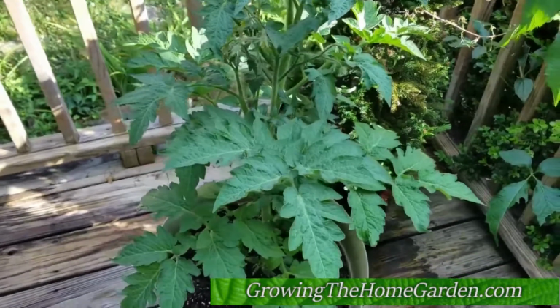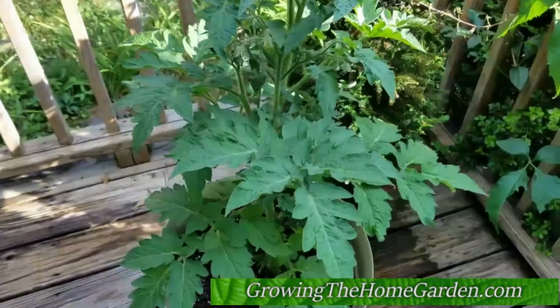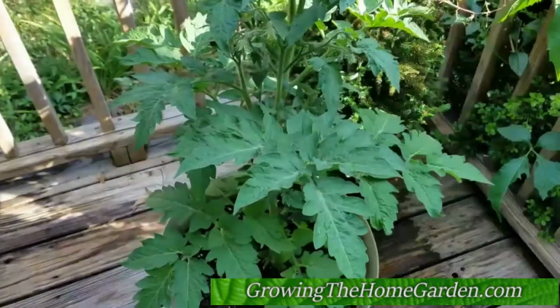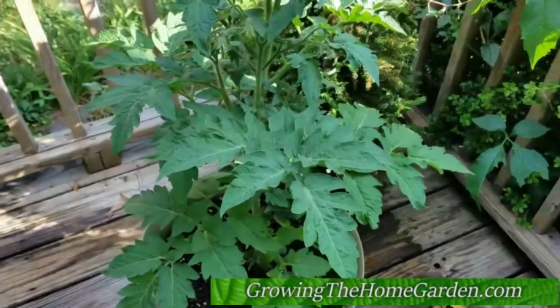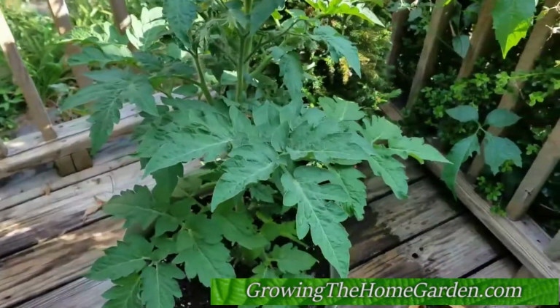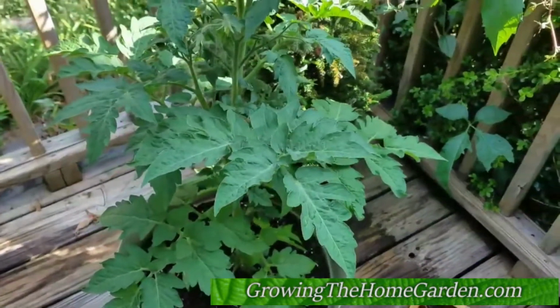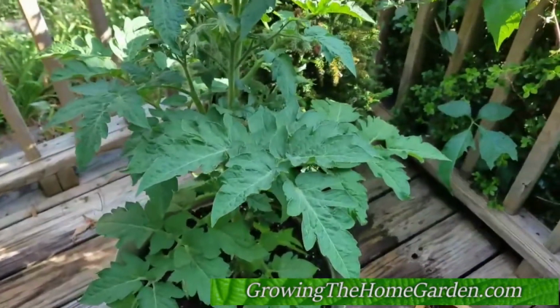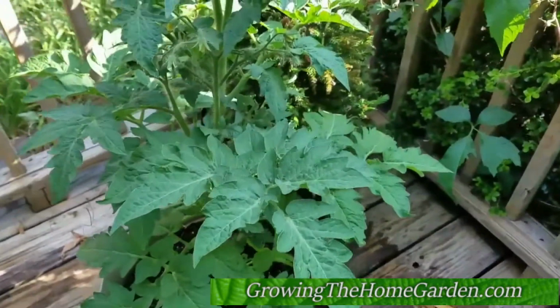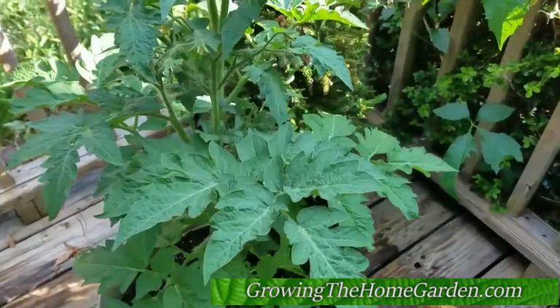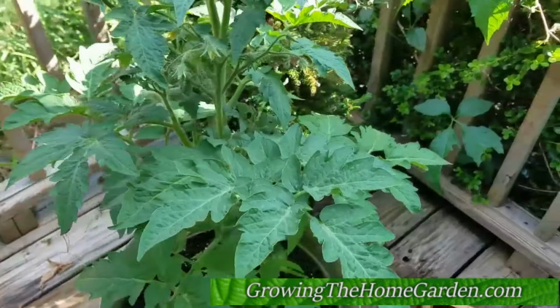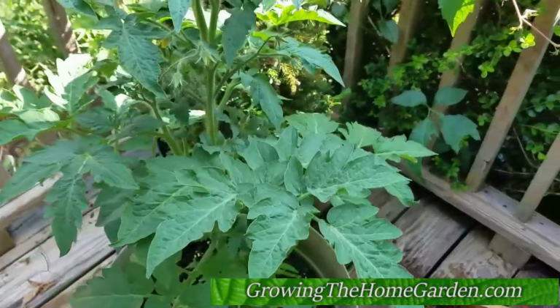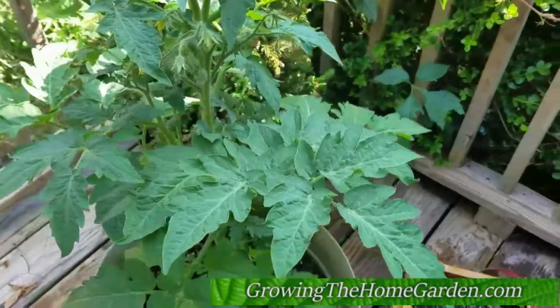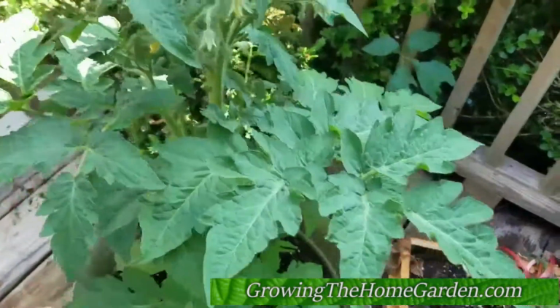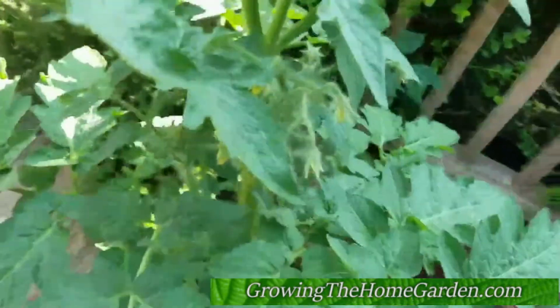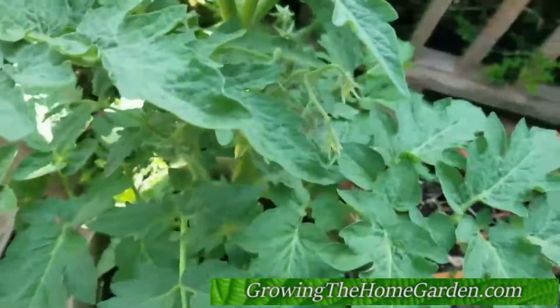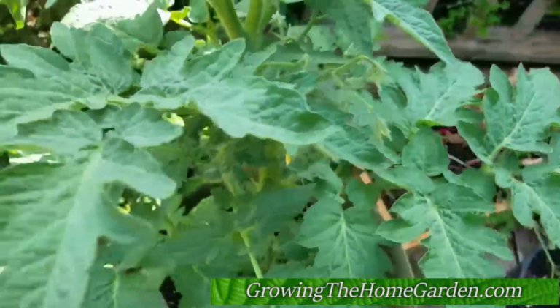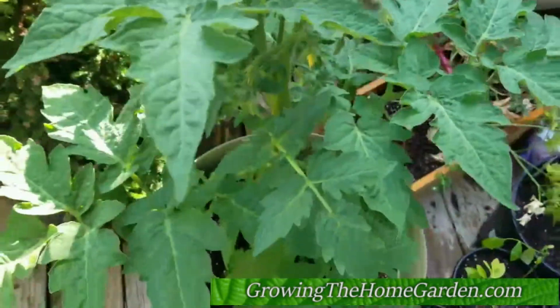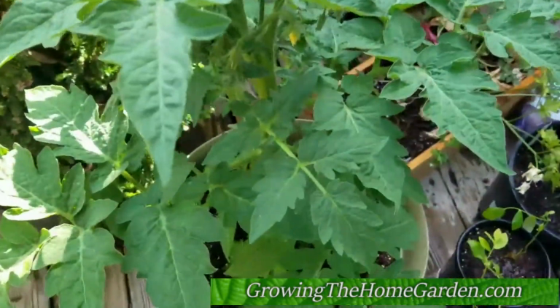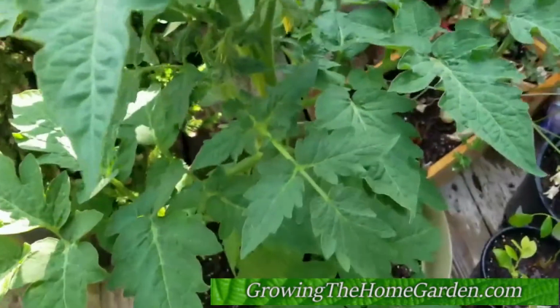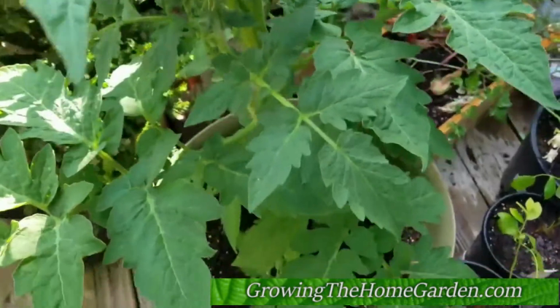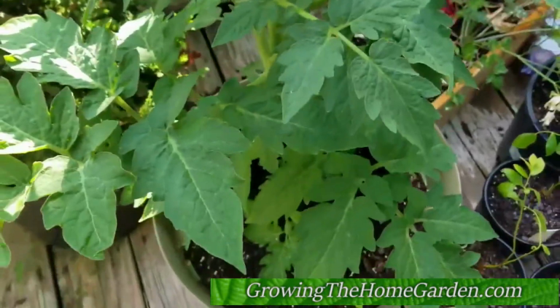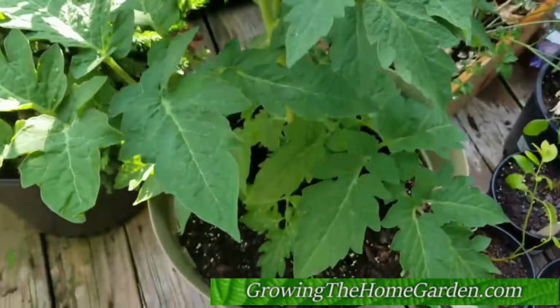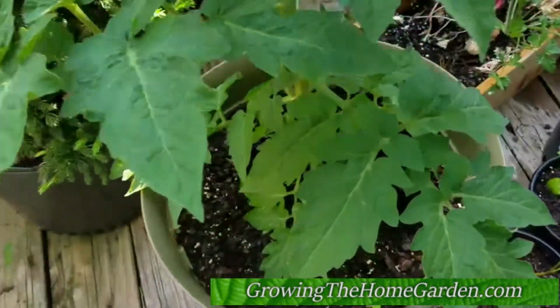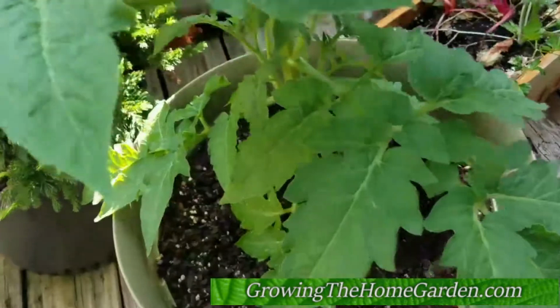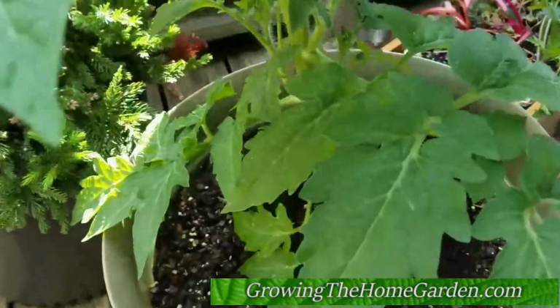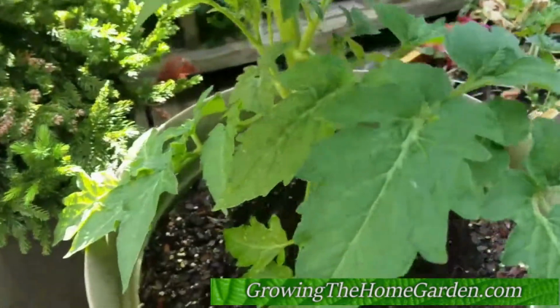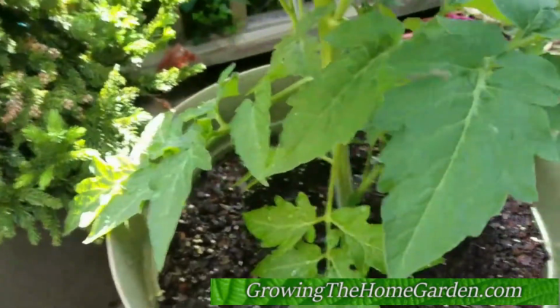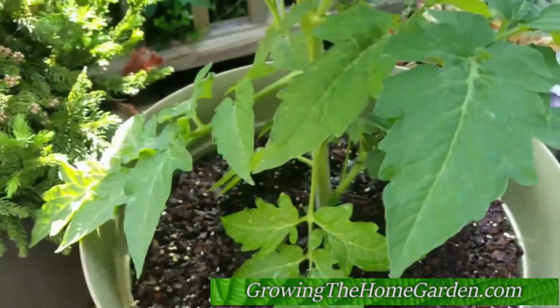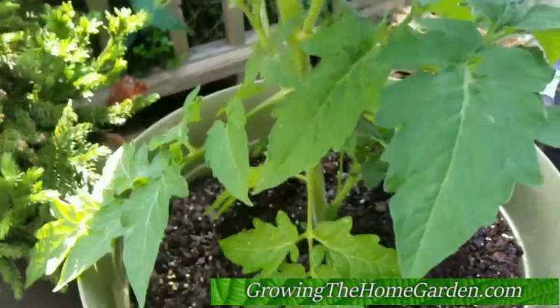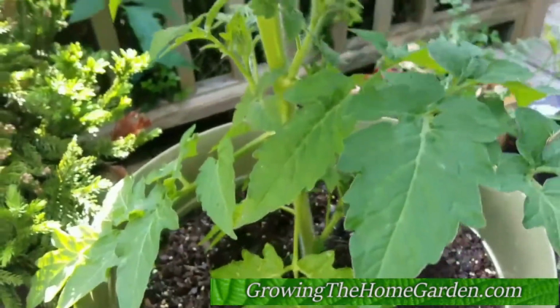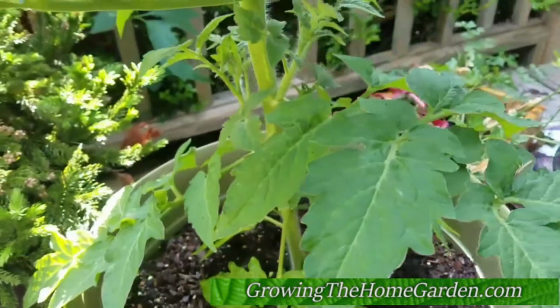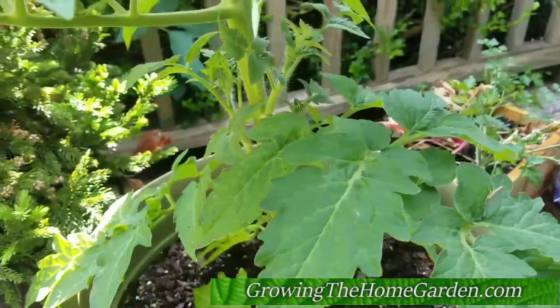Hey everybody, this is Dave with Growing the Home Garden. I wanted to show you a tomato plant I've got growing over here in a pot. This one is a Tasmanian Chocolate and I got it from Renee's Garden.